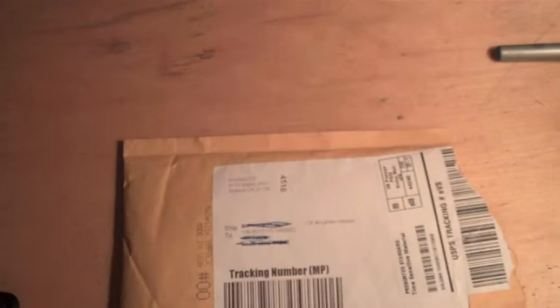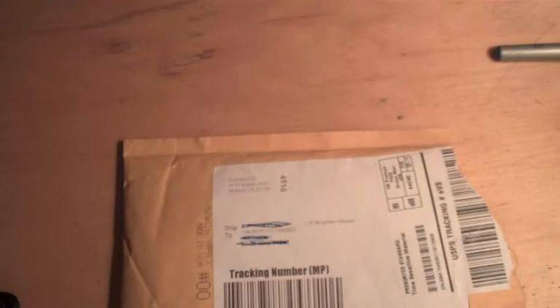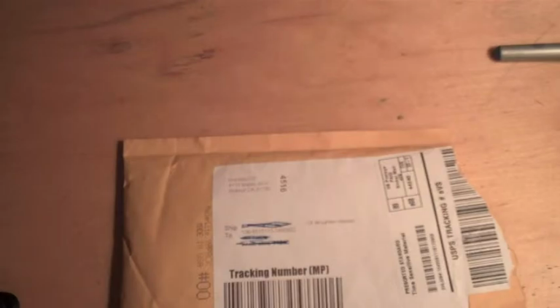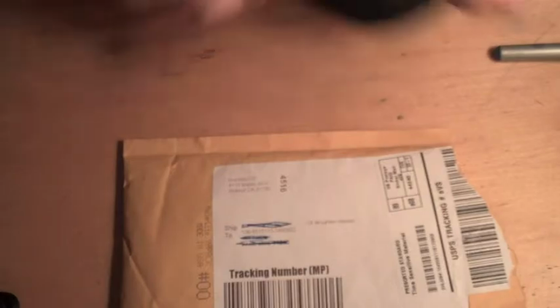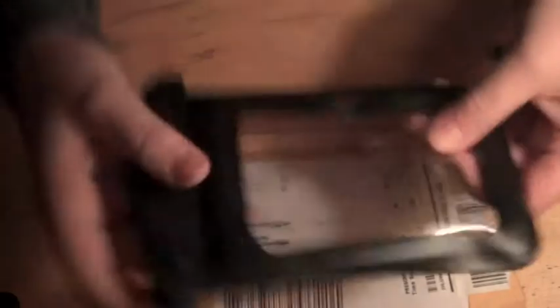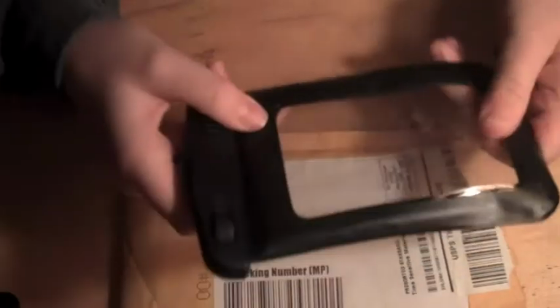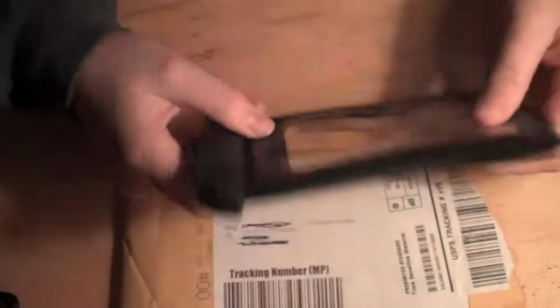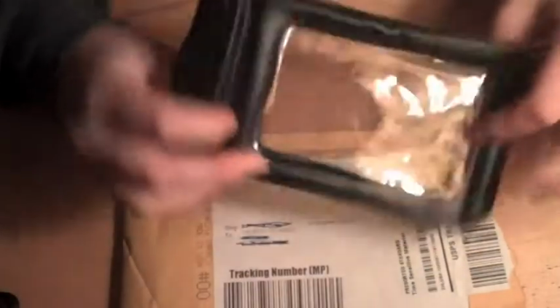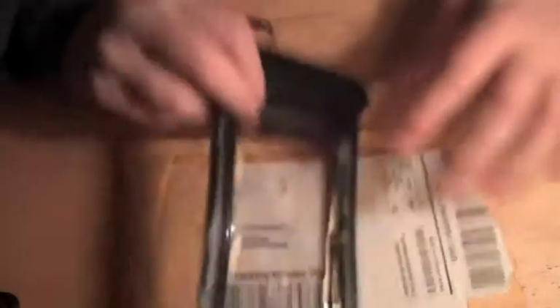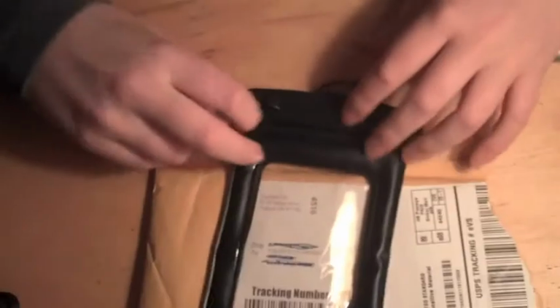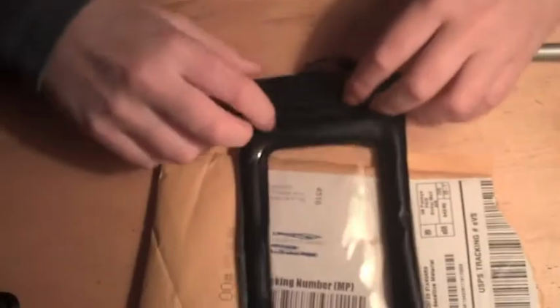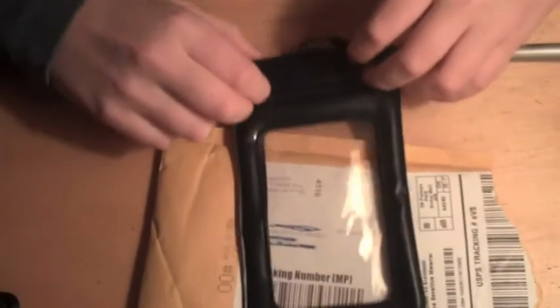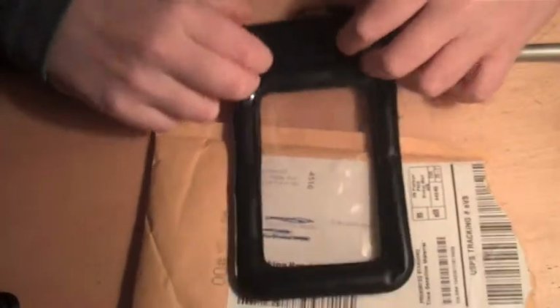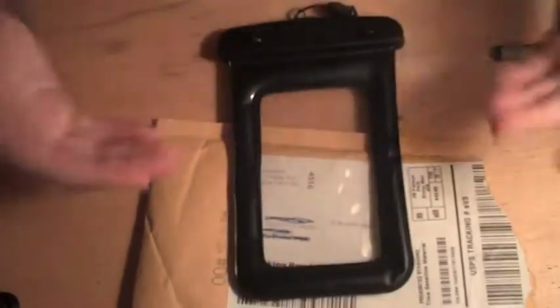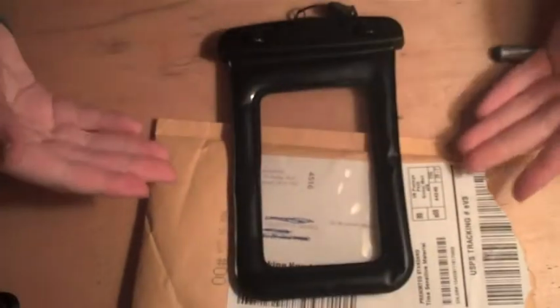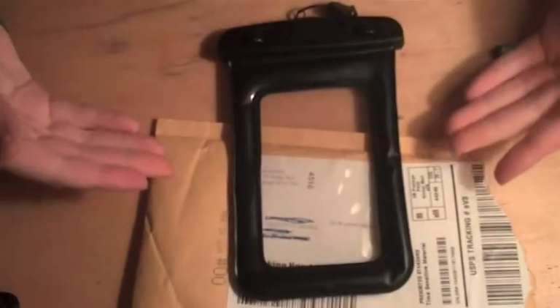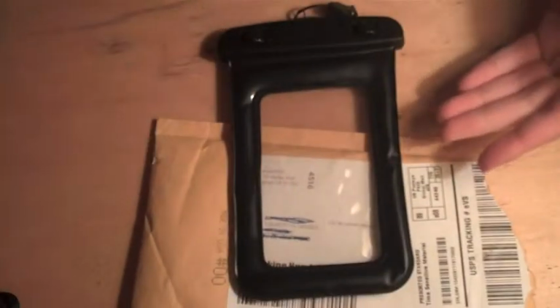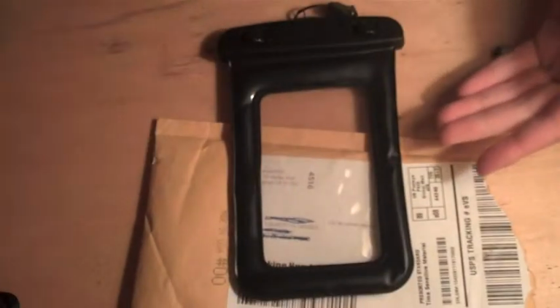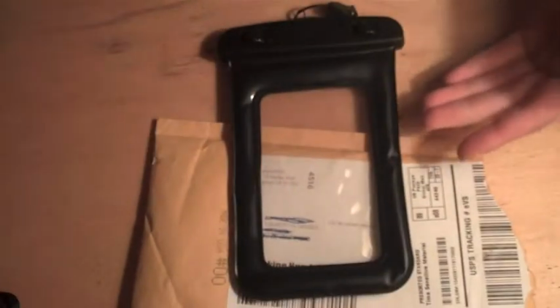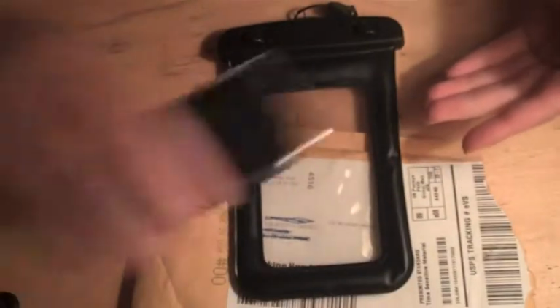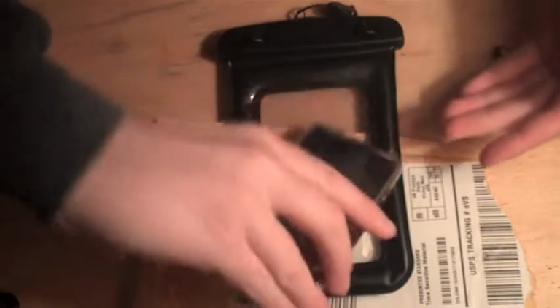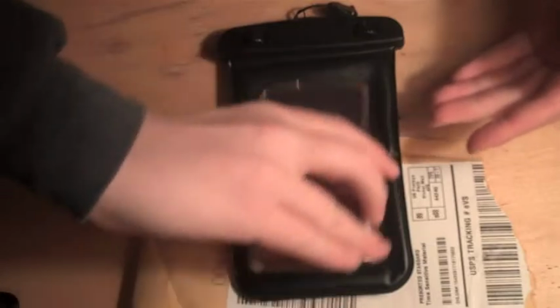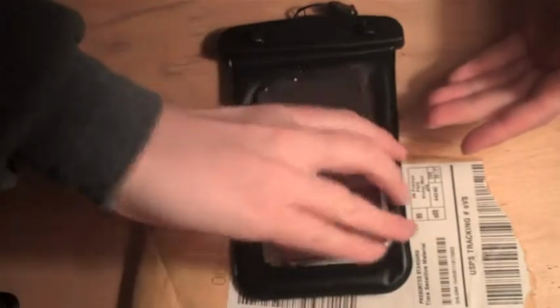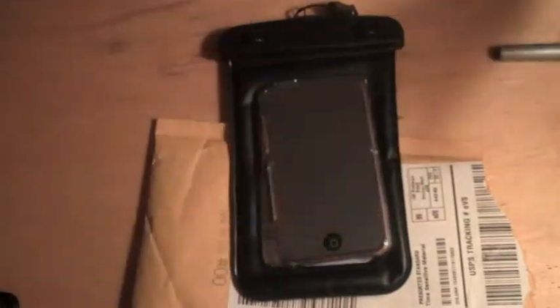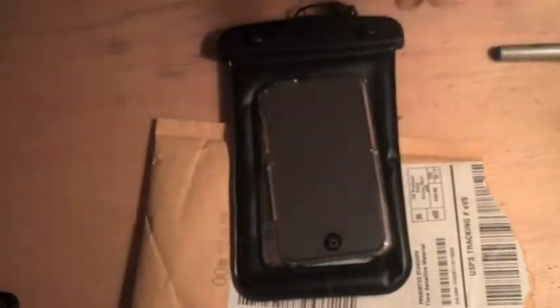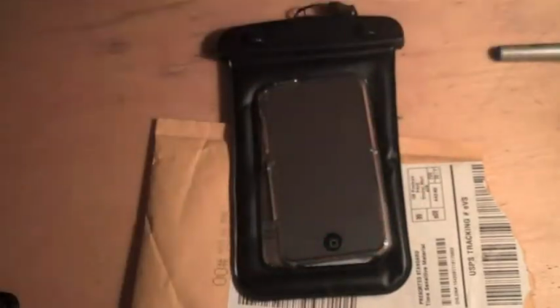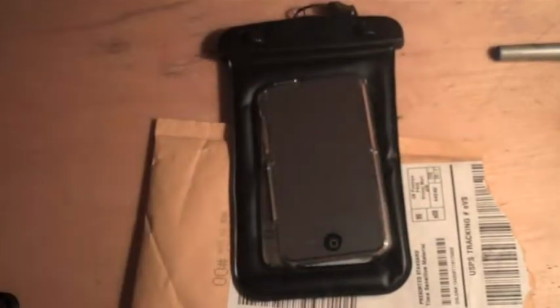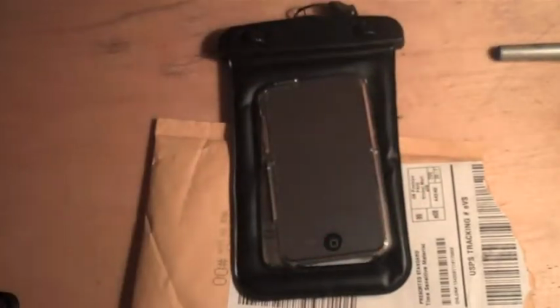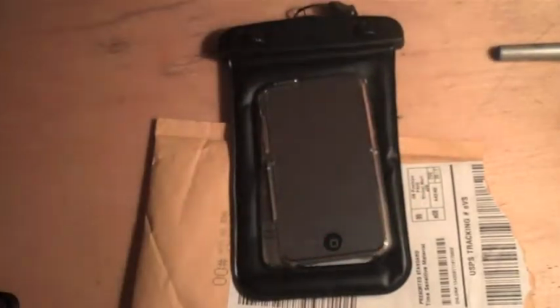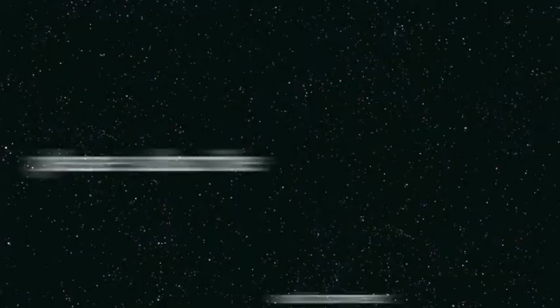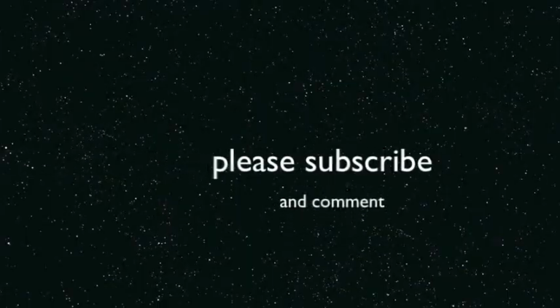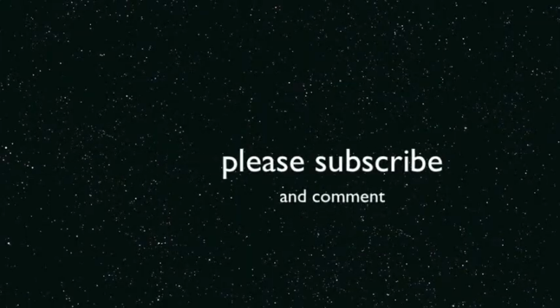I've tried it in the sink — not that bag, guys, but this waterproof bag for the iPod, iPhone, etc. Thanks, guys. Bye.